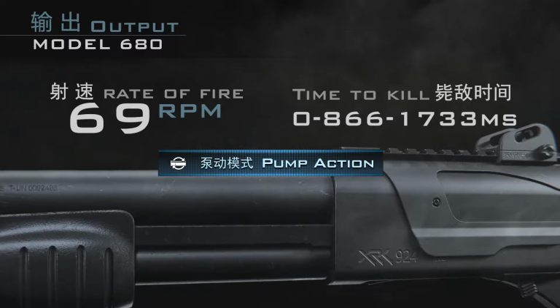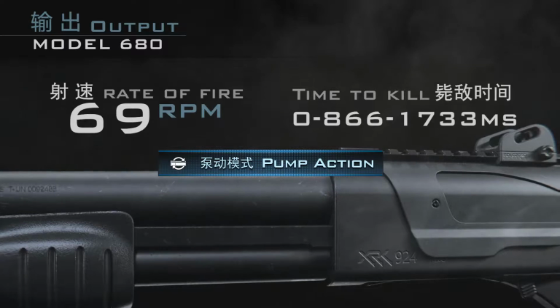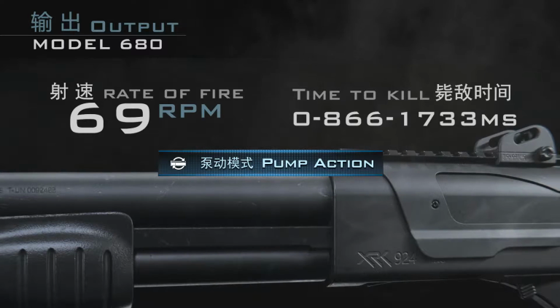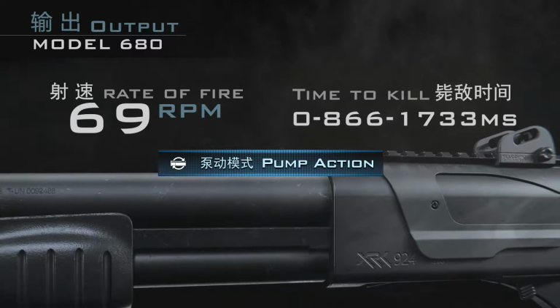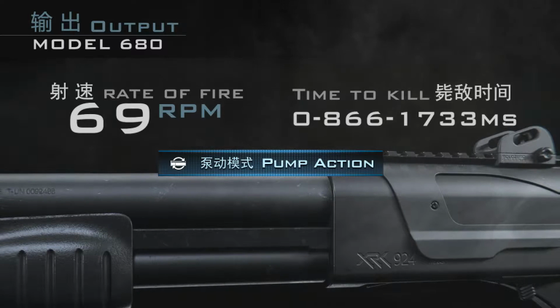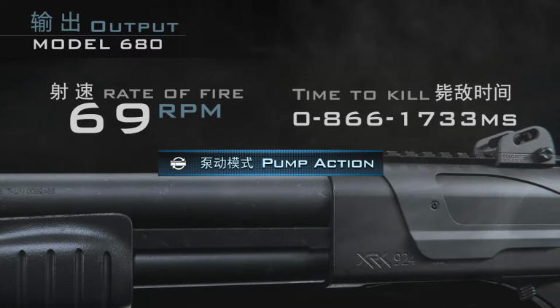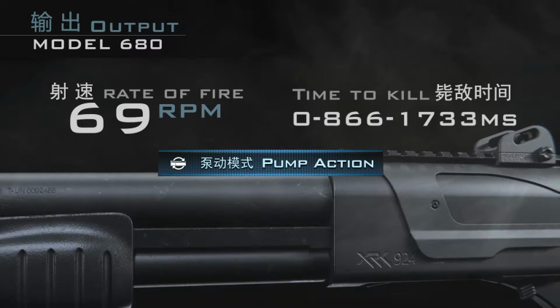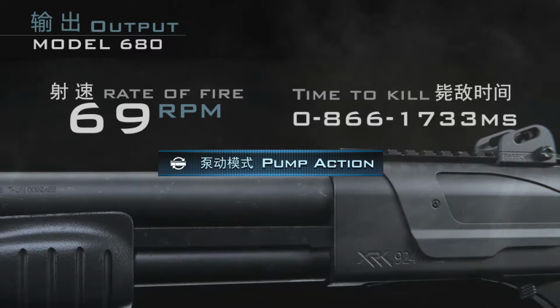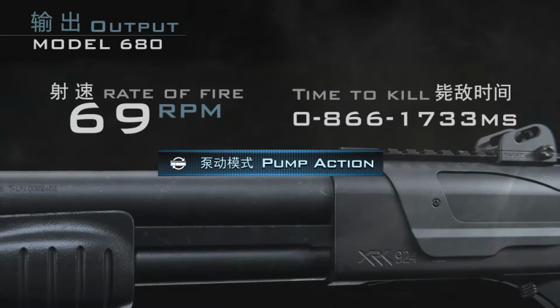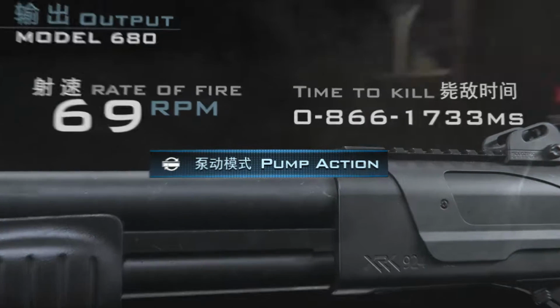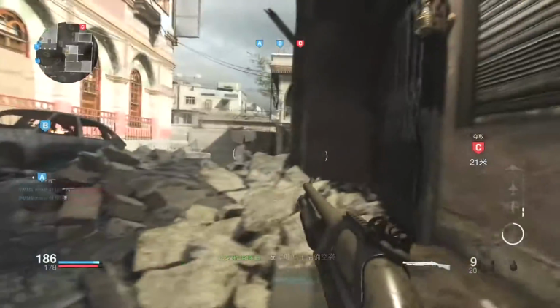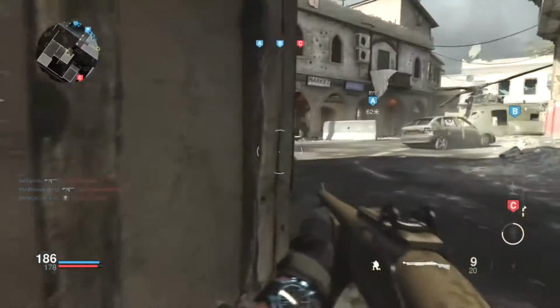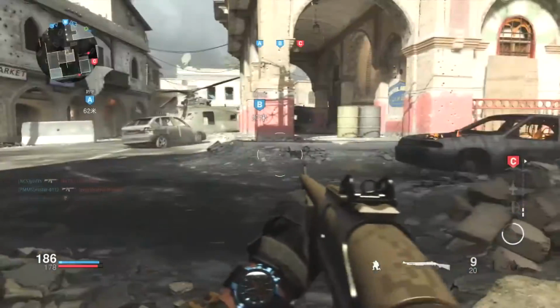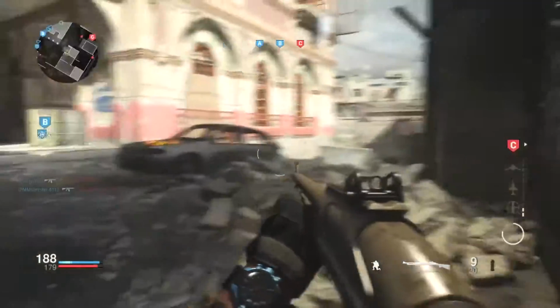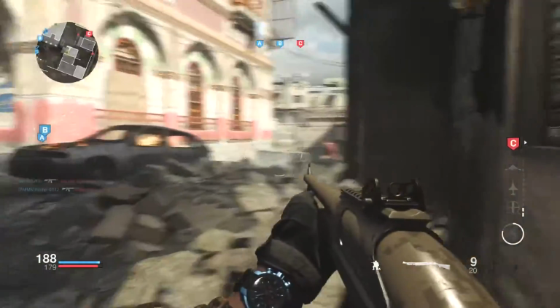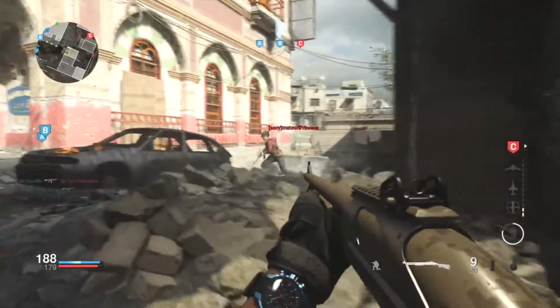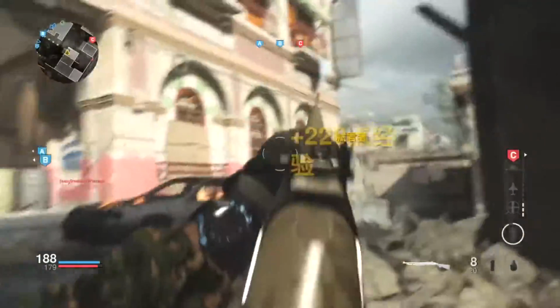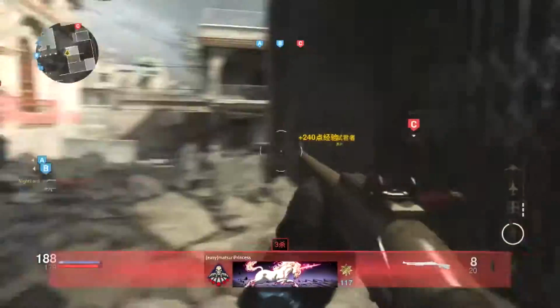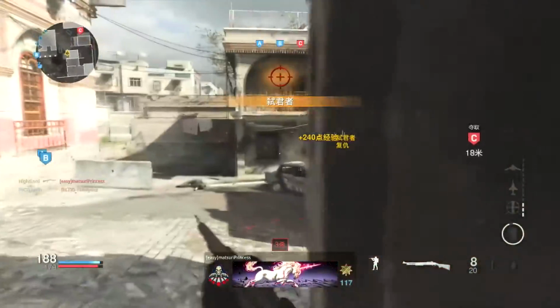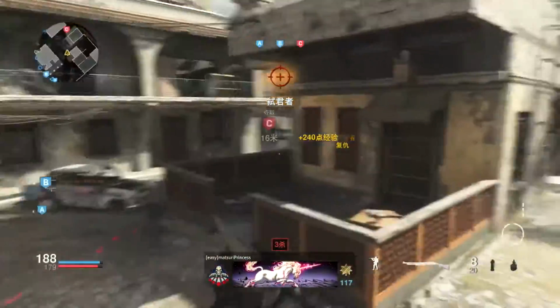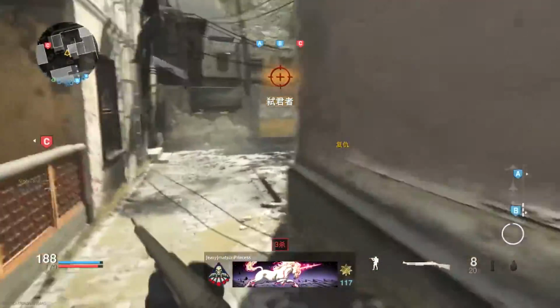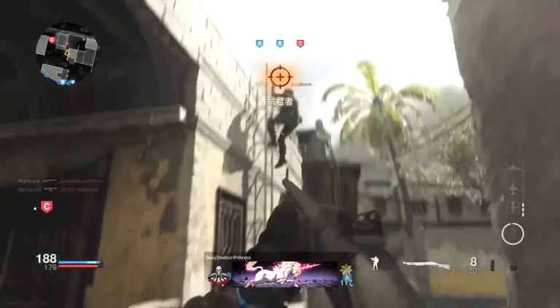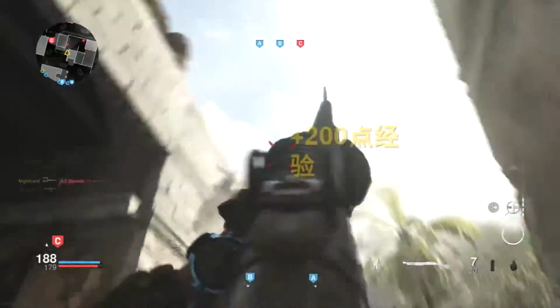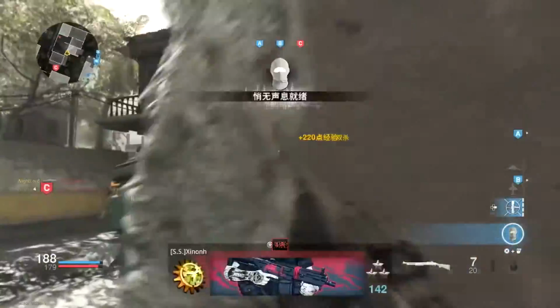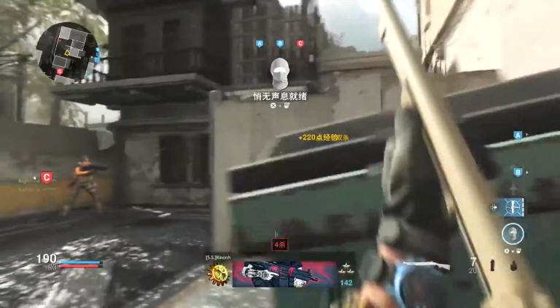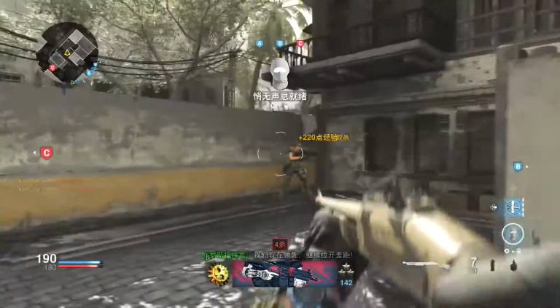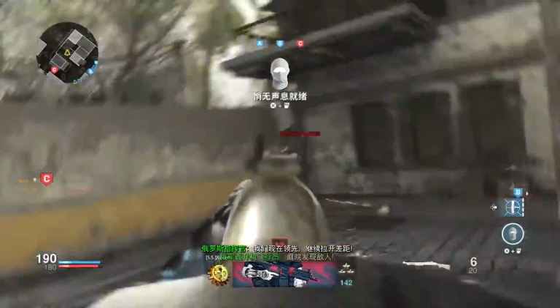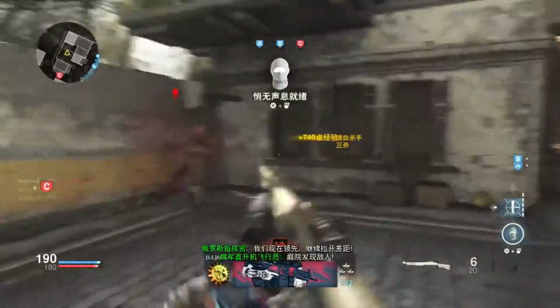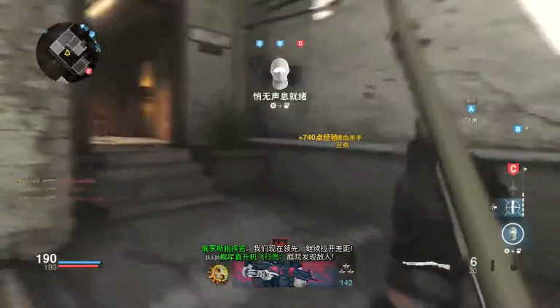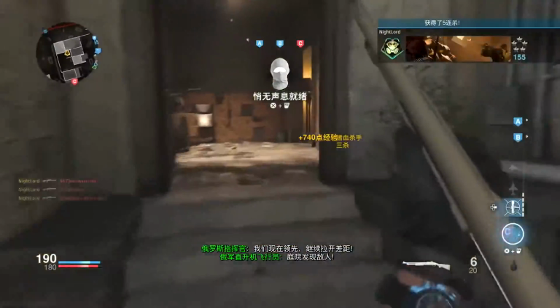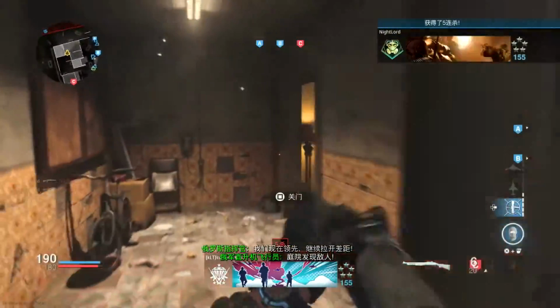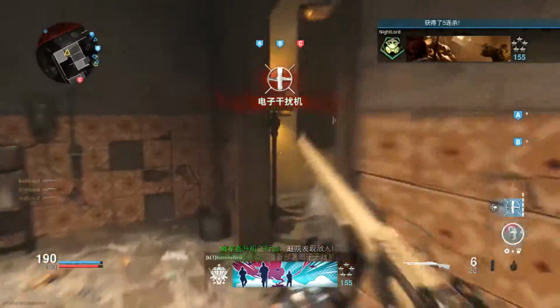总体来看，M680传统泵动喷的特点让其成为了容错率最低的霰弹枪，也难以同时对抗多个敌人。M680采用了带有照门照准的插孔式机械描具，在默认霰弹模式下使用完全没有问题。